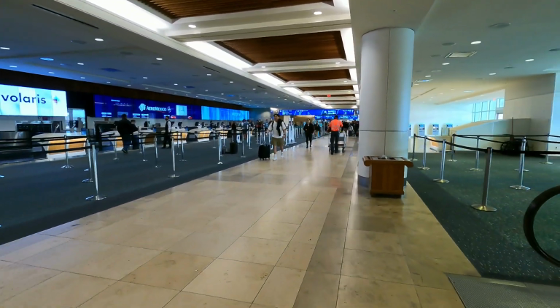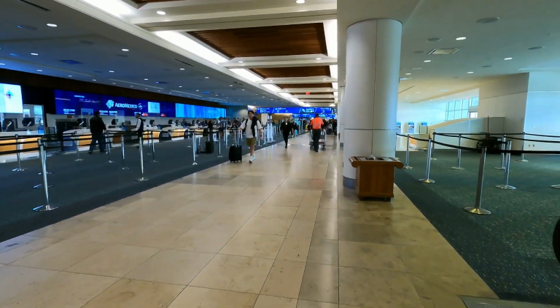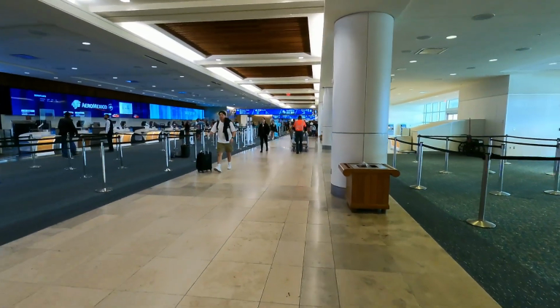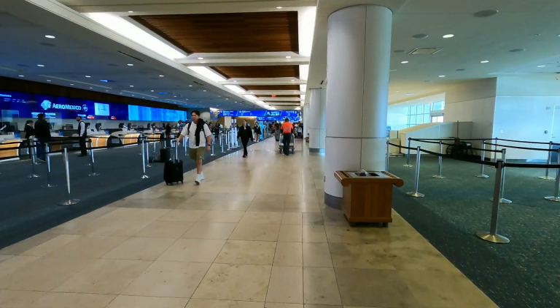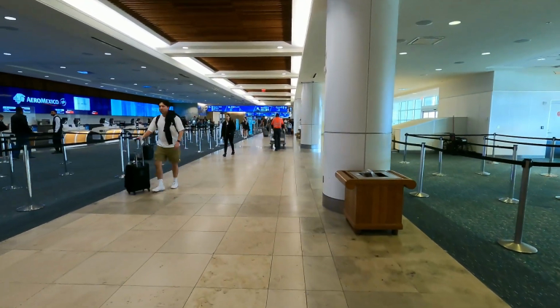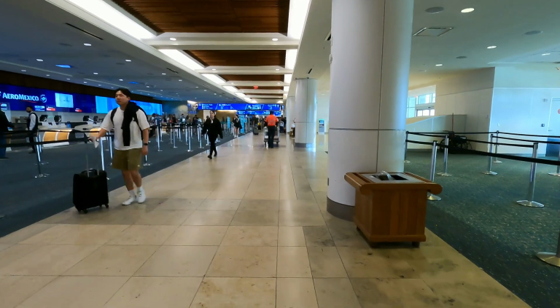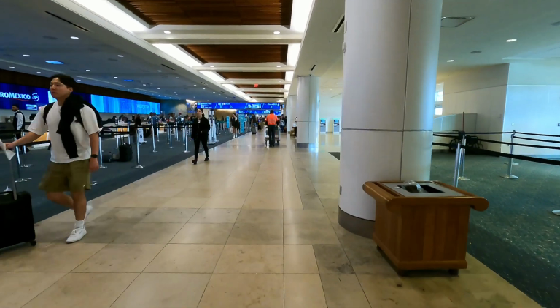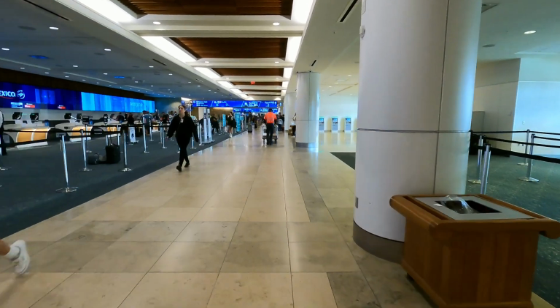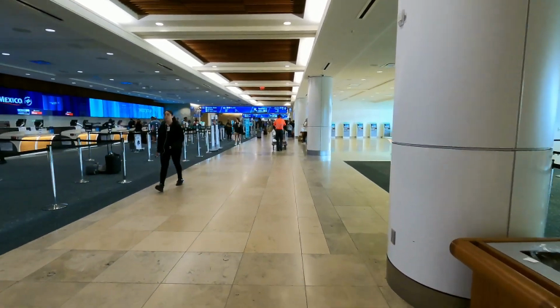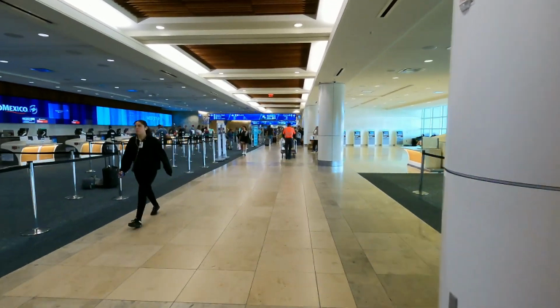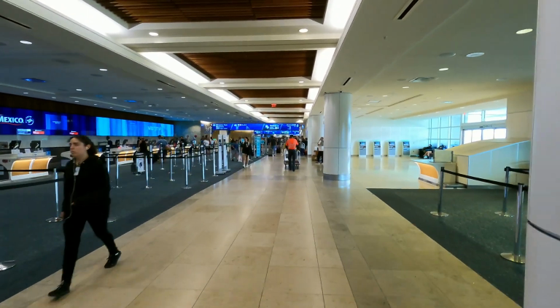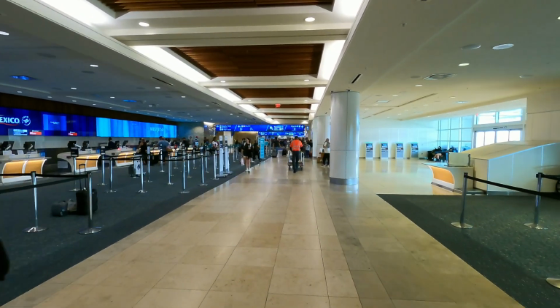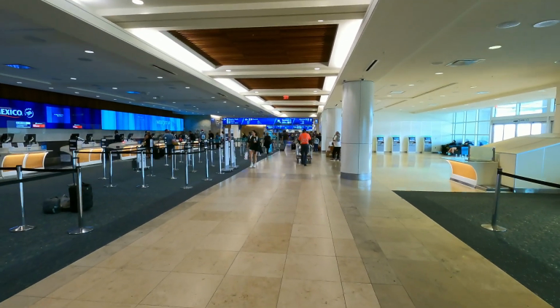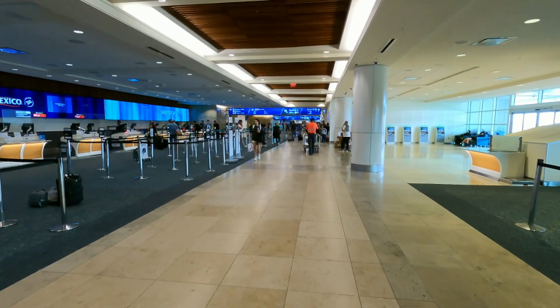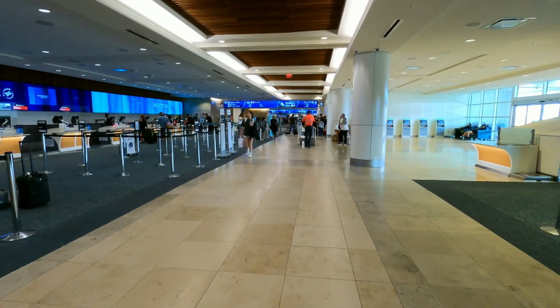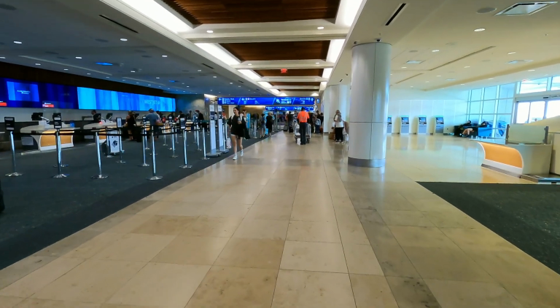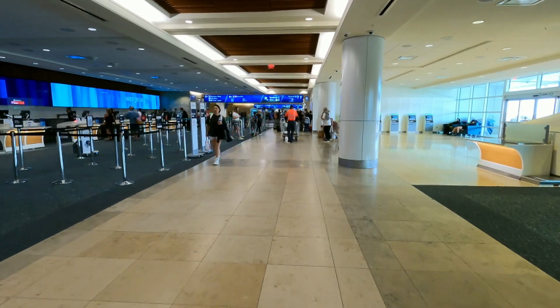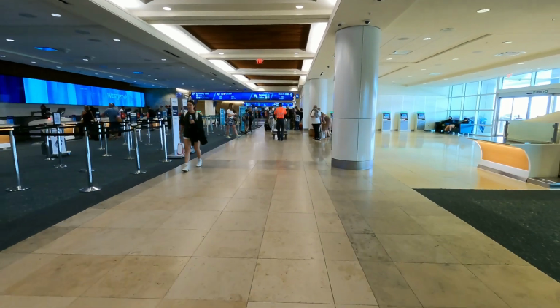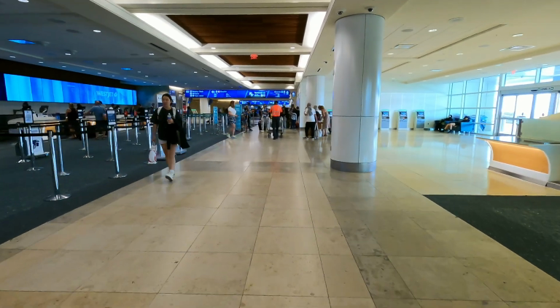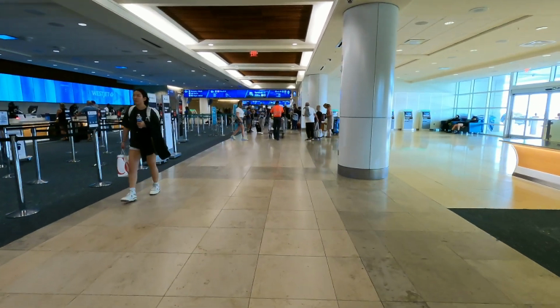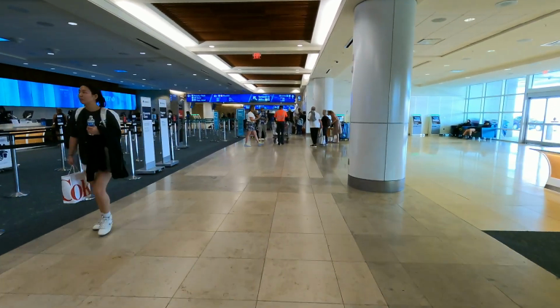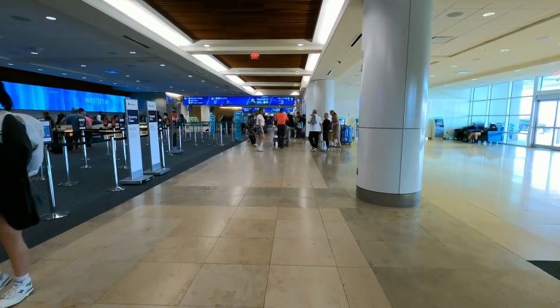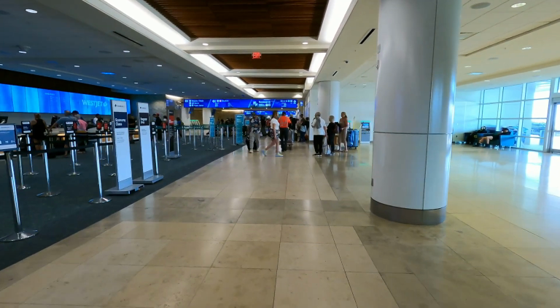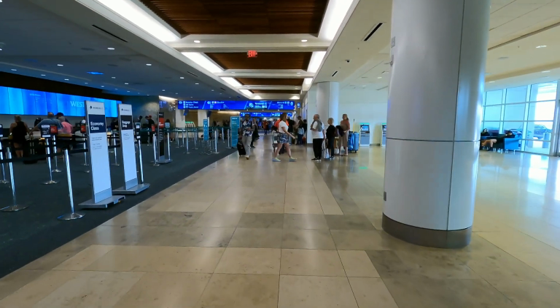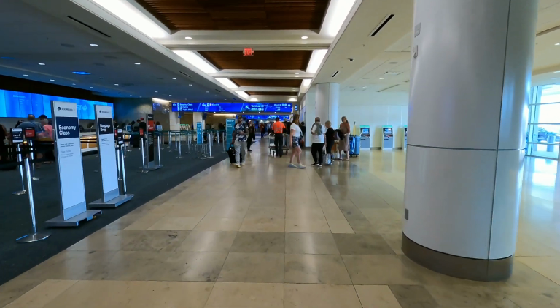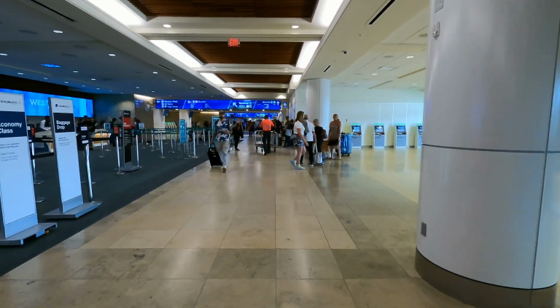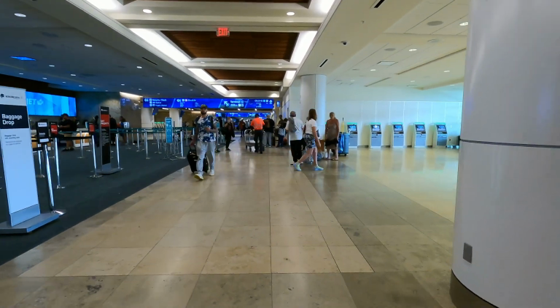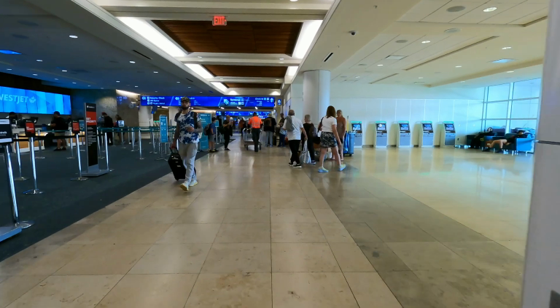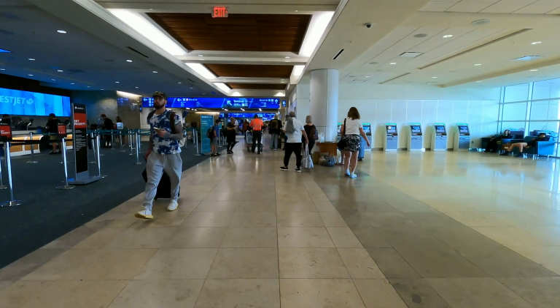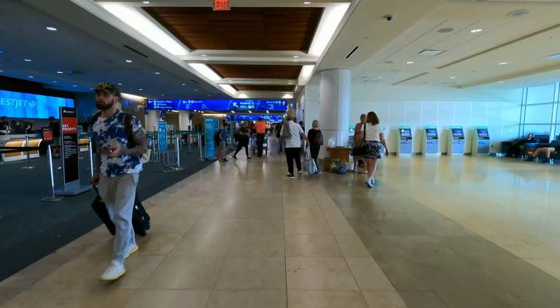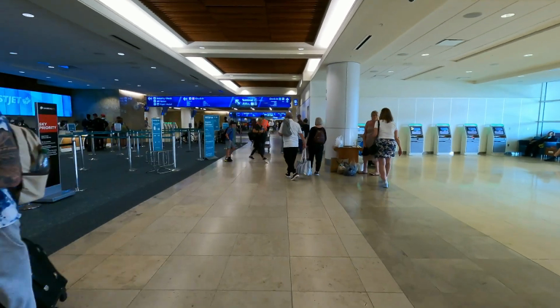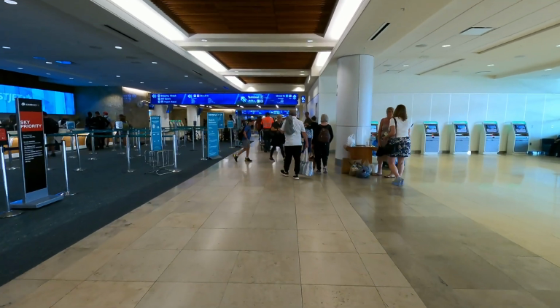Now we are on level 3 inside terminal B. This is going to be the level where you're going to see all the ticket booths for all the airlines that are in terminal B. At this point we are just going to keep walking forward until we start seeing signs for terminal A.